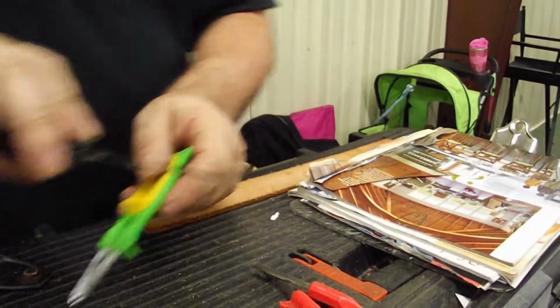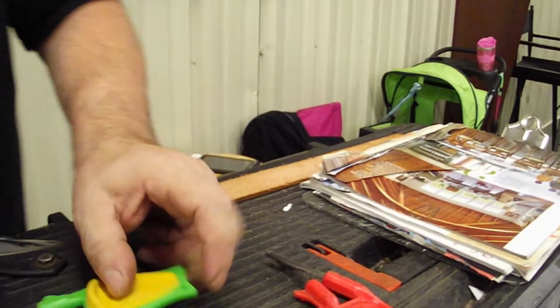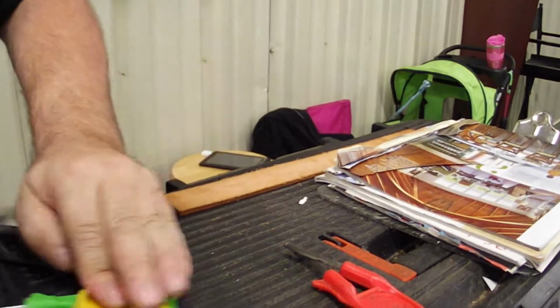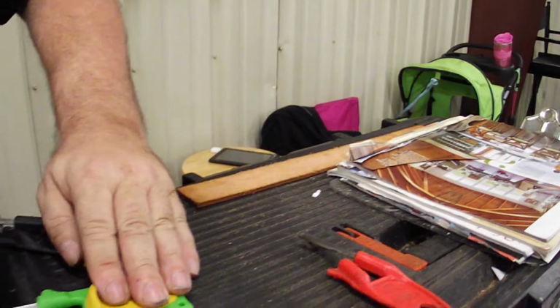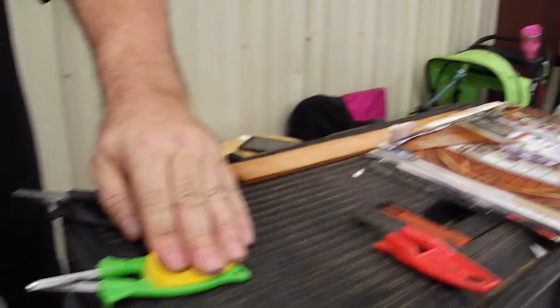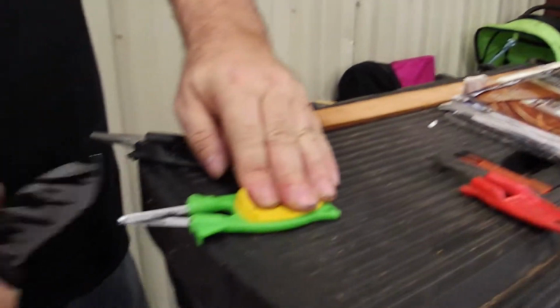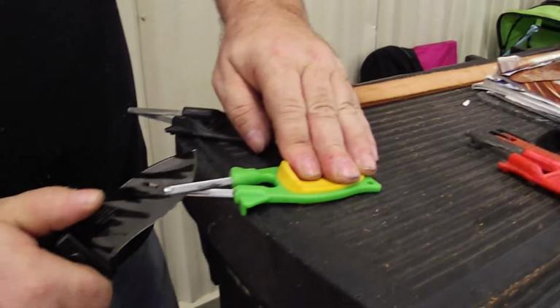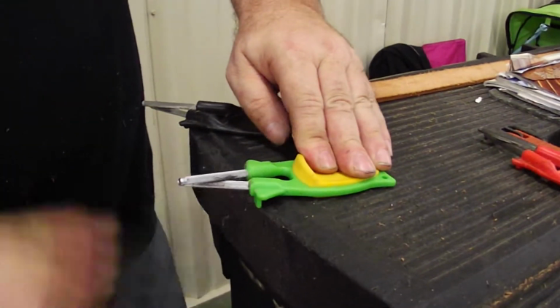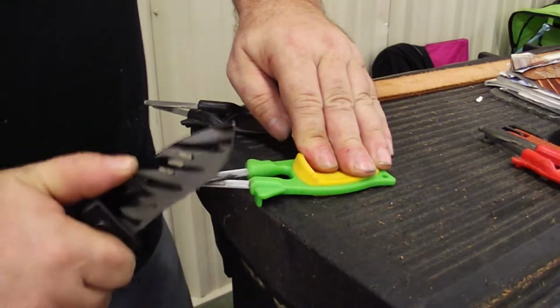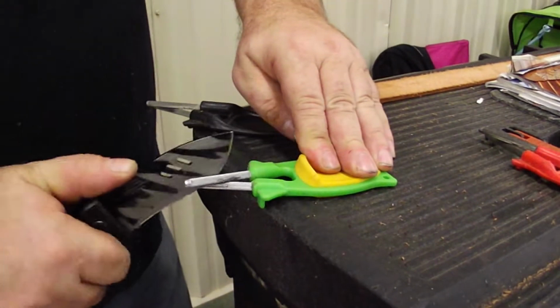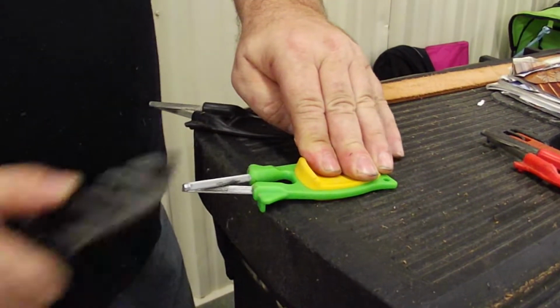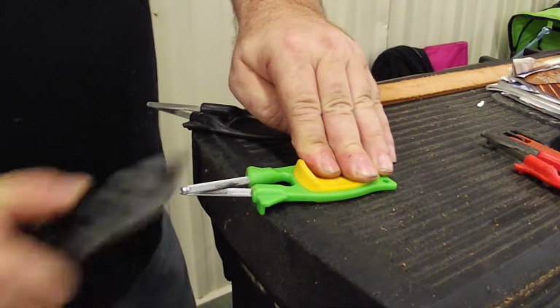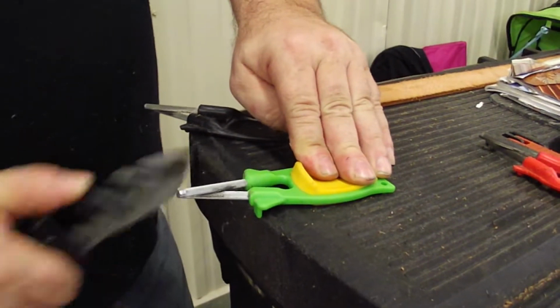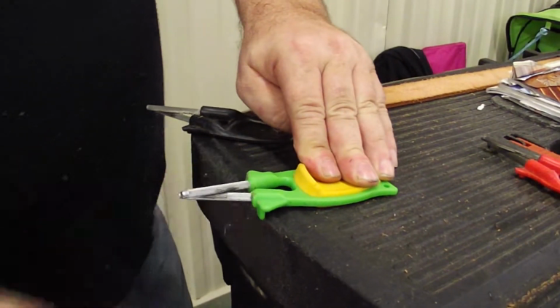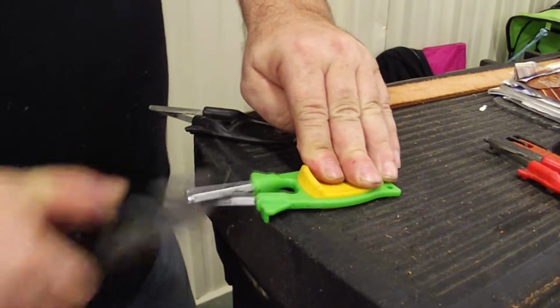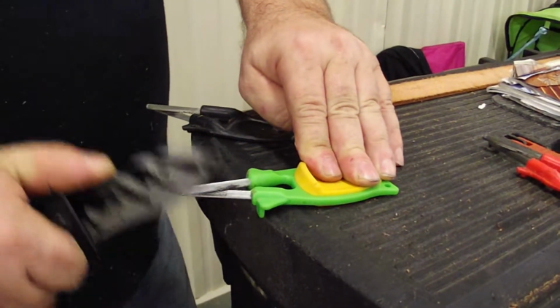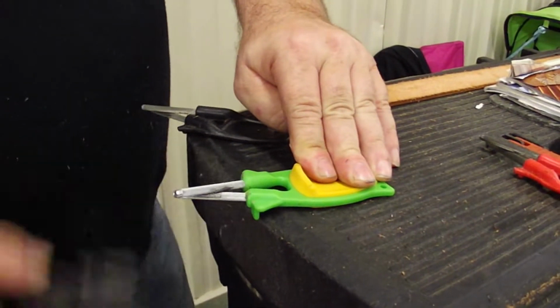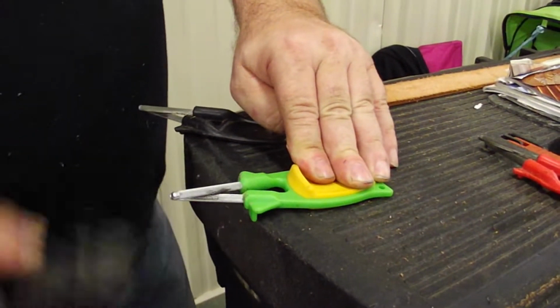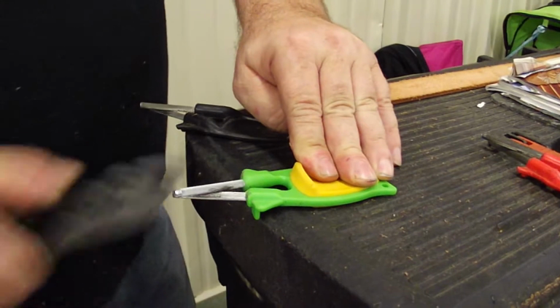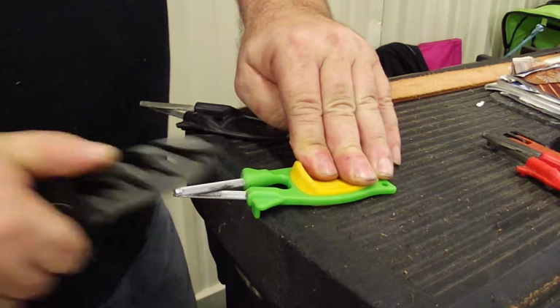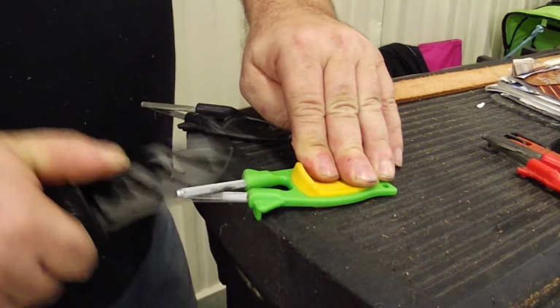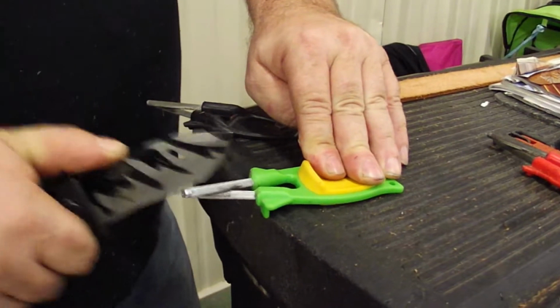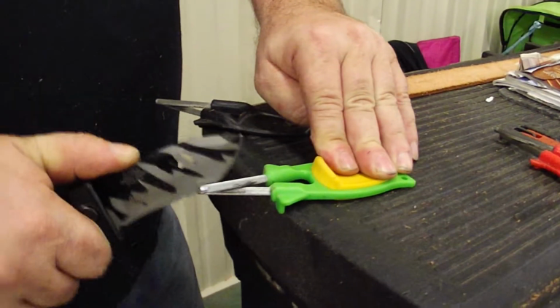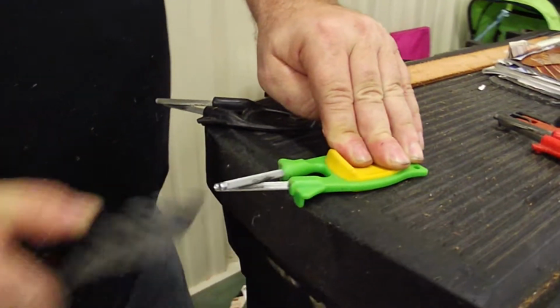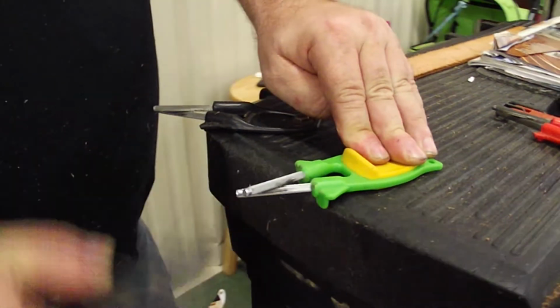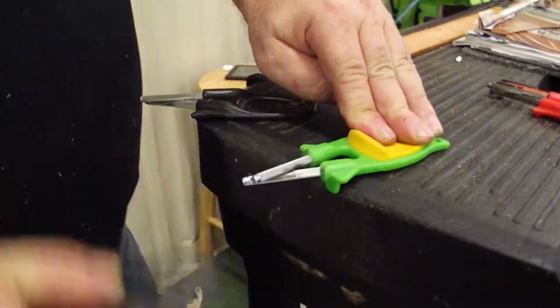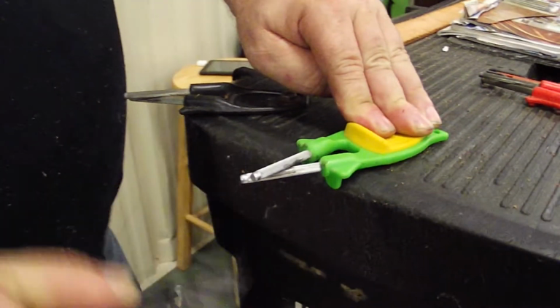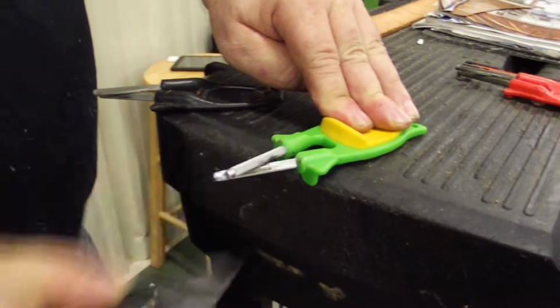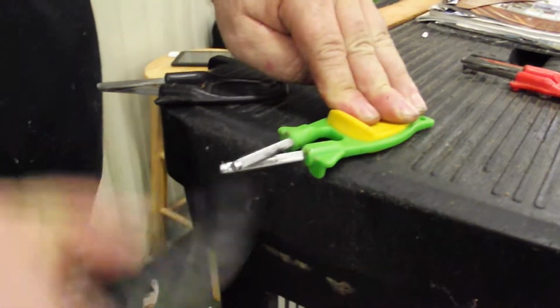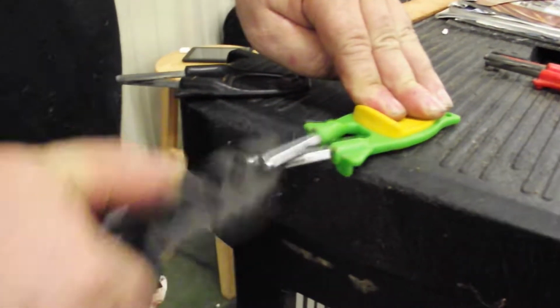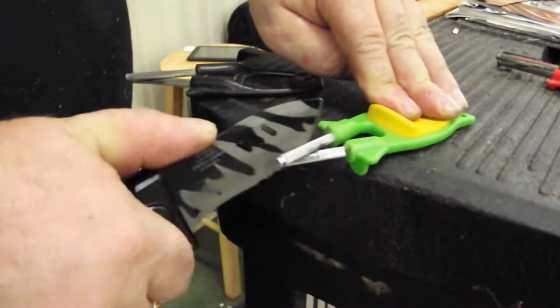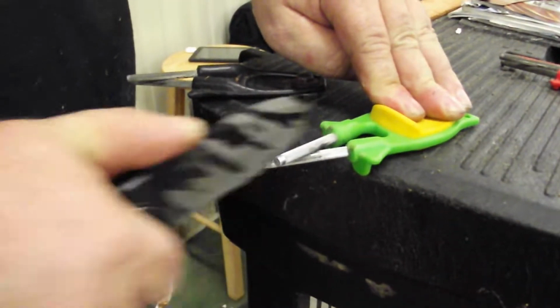With the smooth edge, draw through. The rods are made to squeeze back so it follows the original bevel. It puts the original edge back in any style knife.